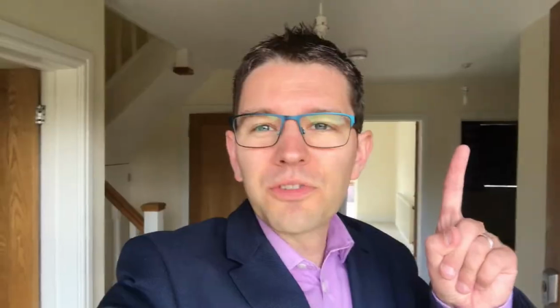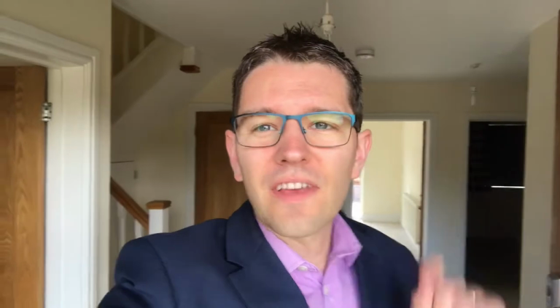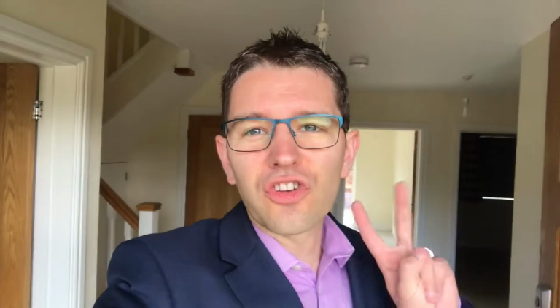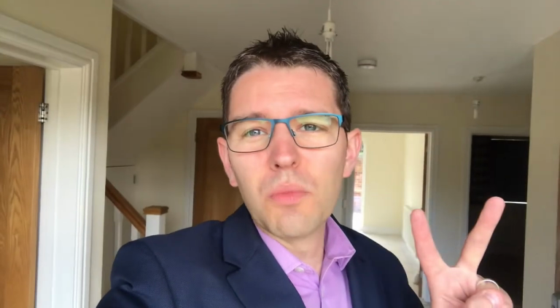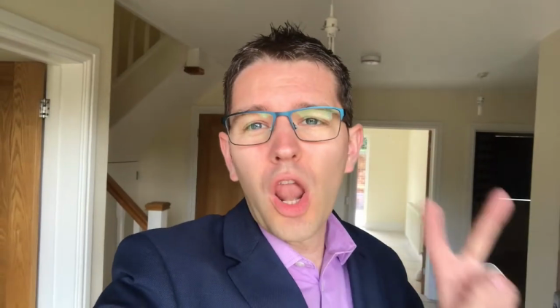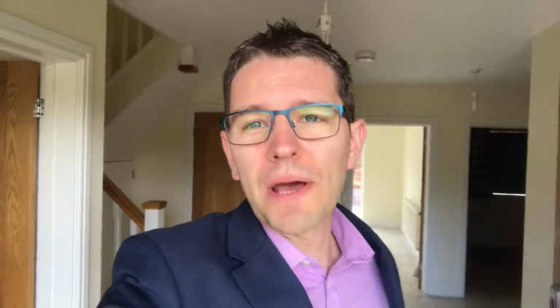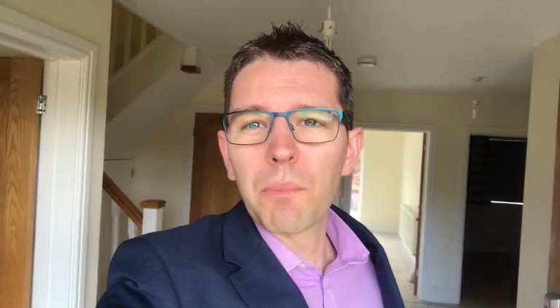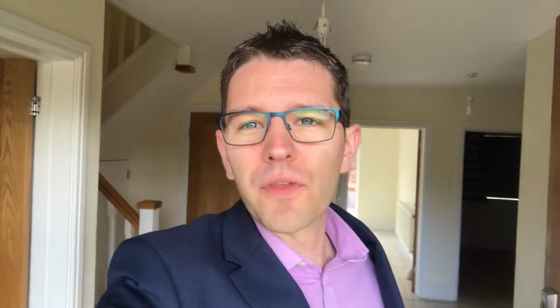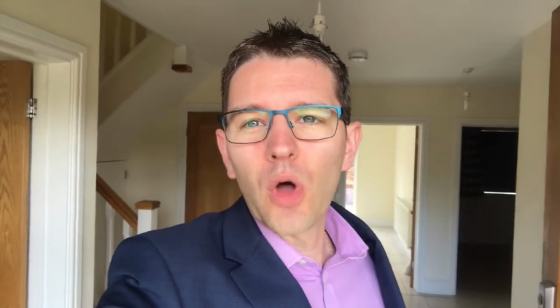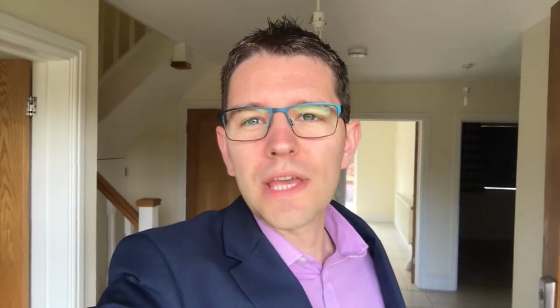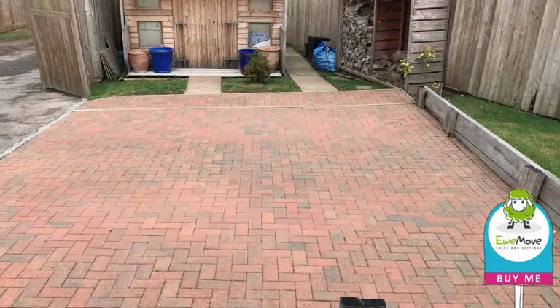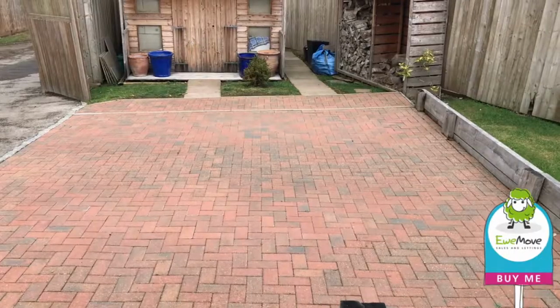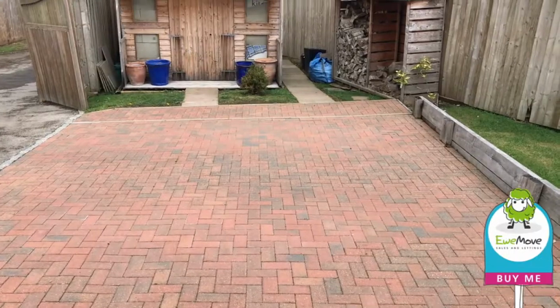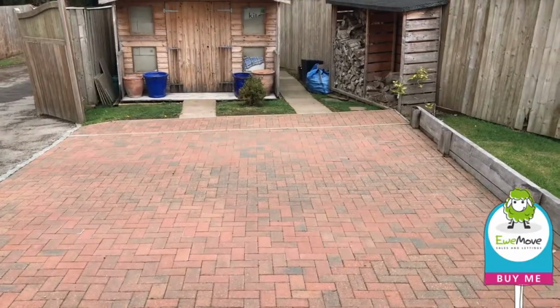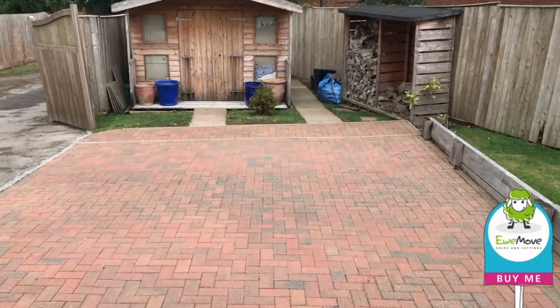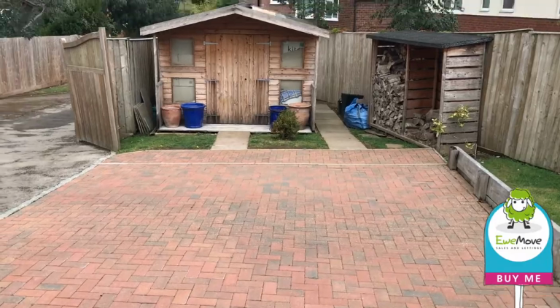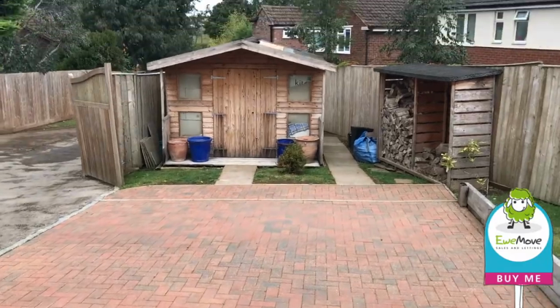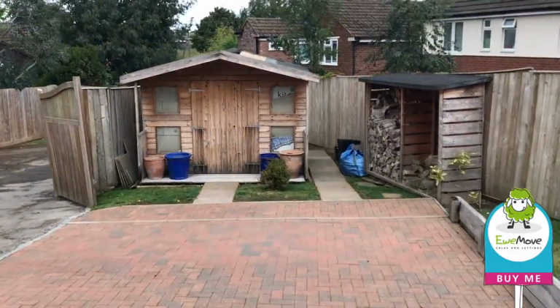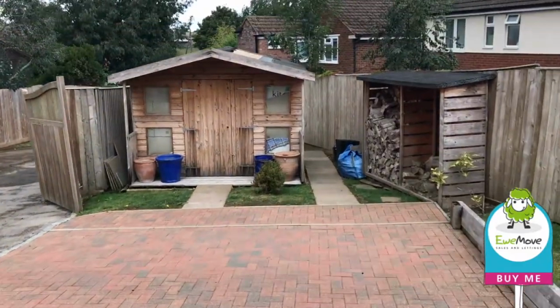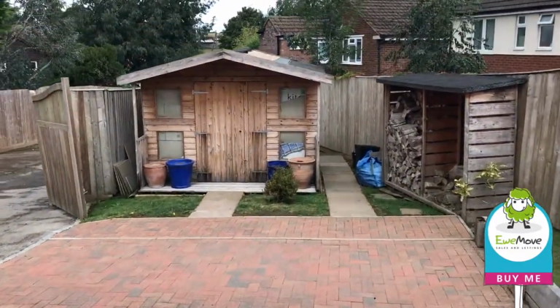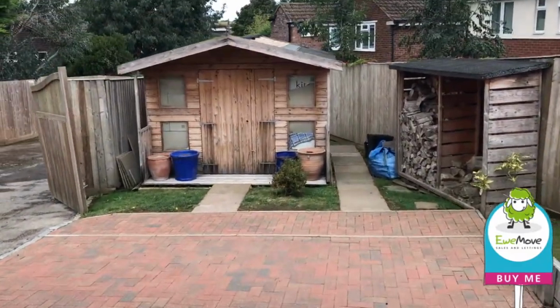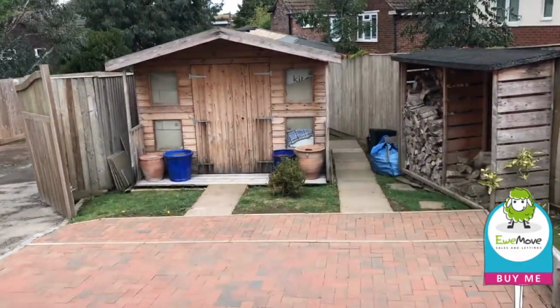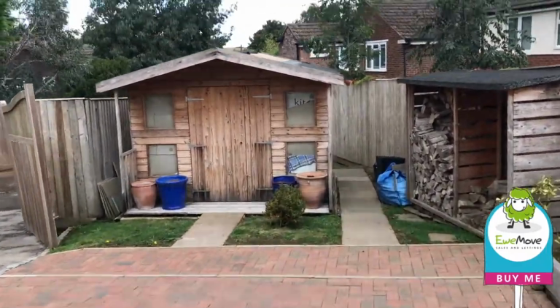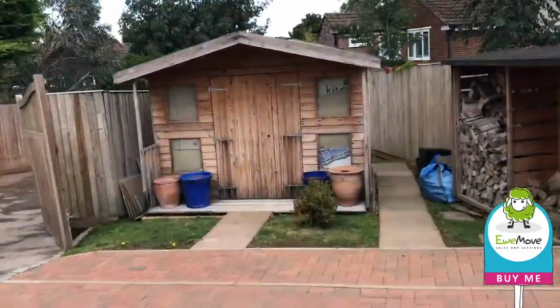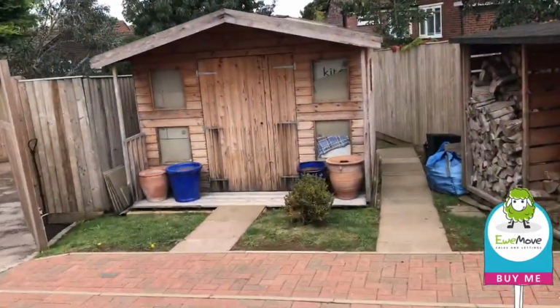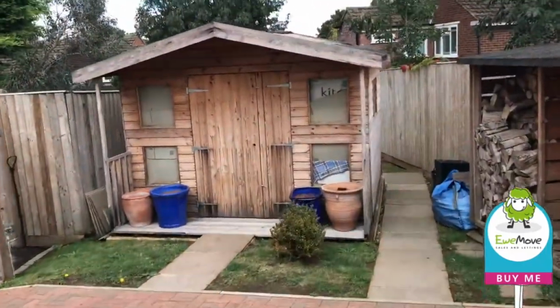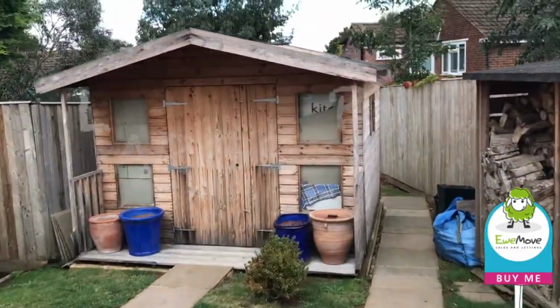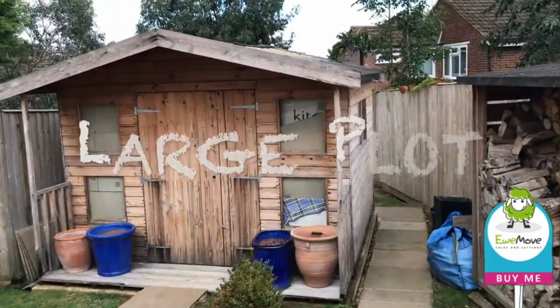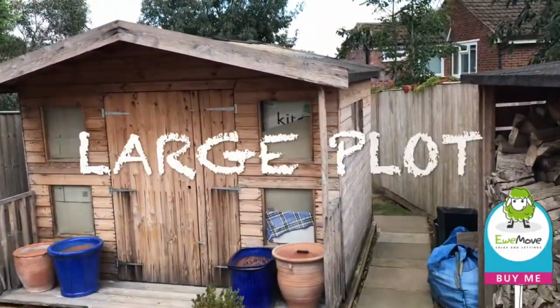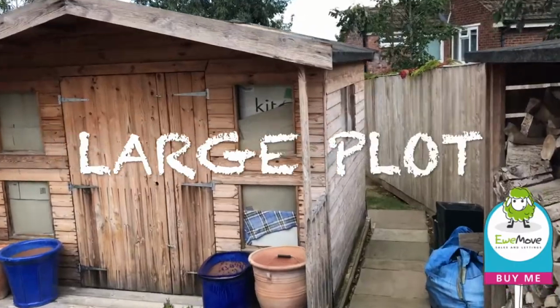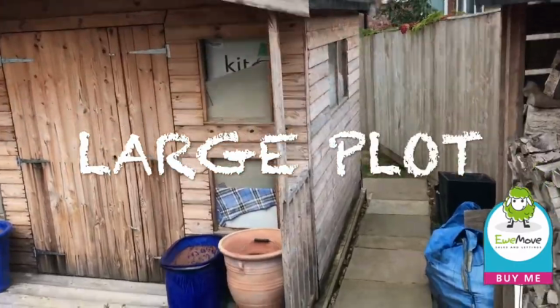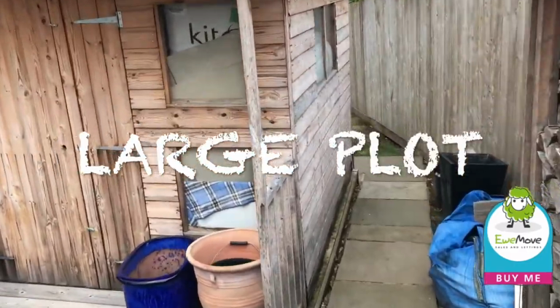Upstairs there's two more large bedrooms, both of them with en-suites. And outside, this large driveway leads on to a shed there, which gives you more plot at the back as well.